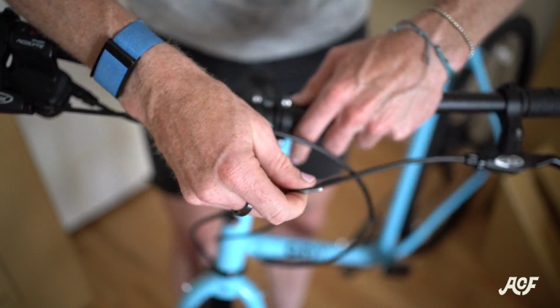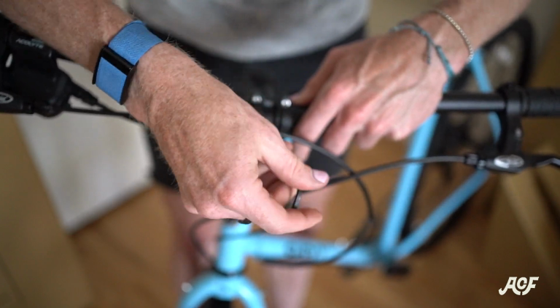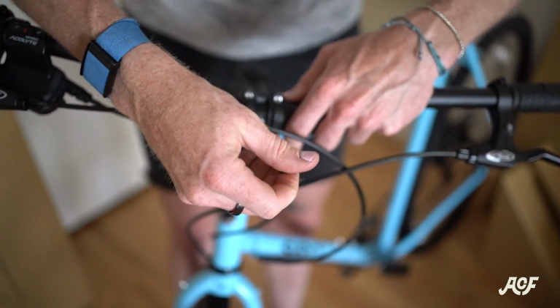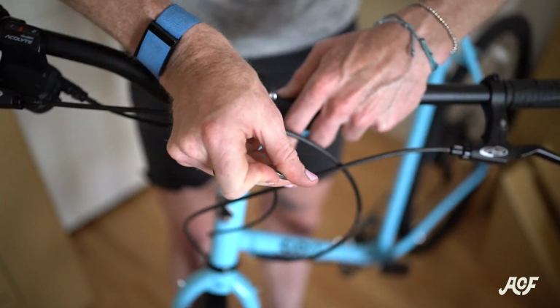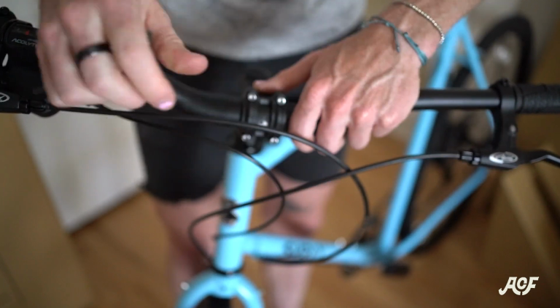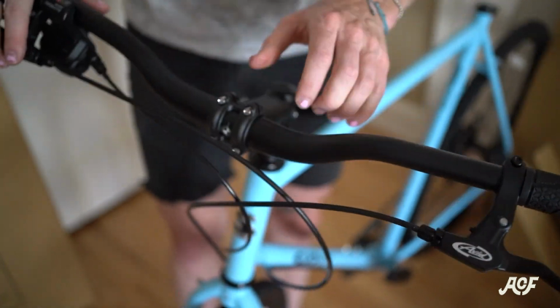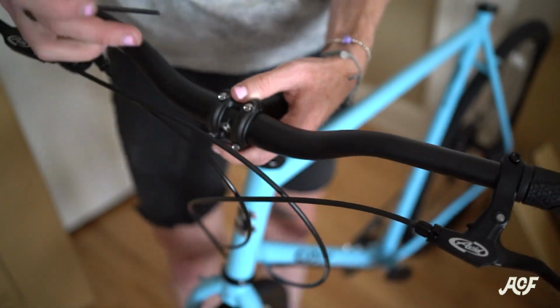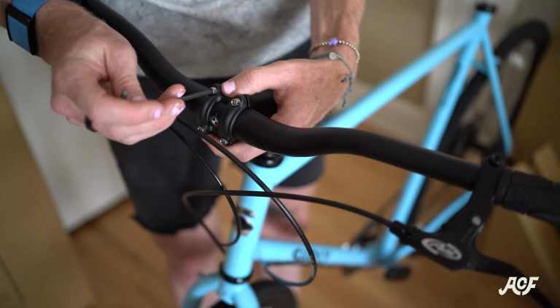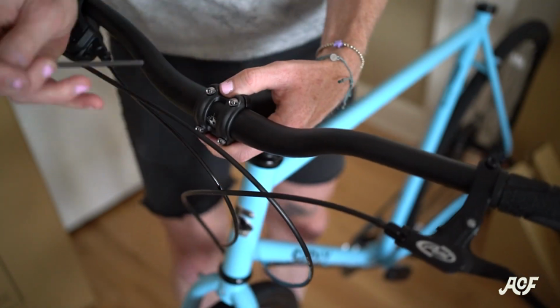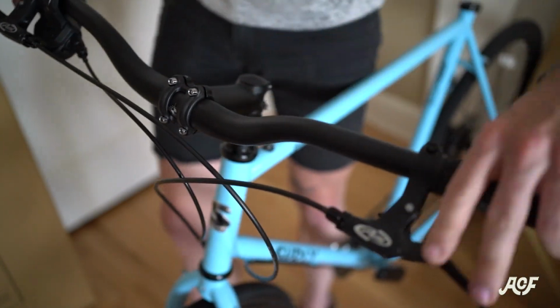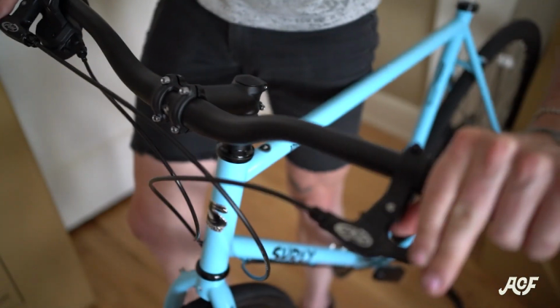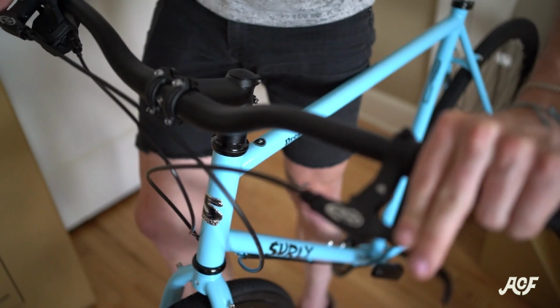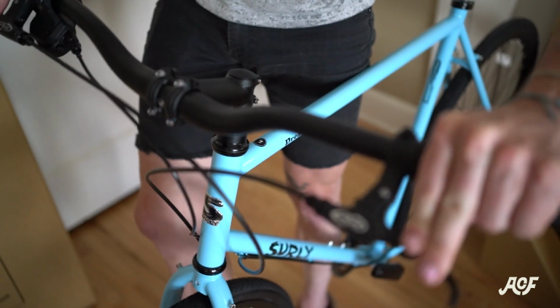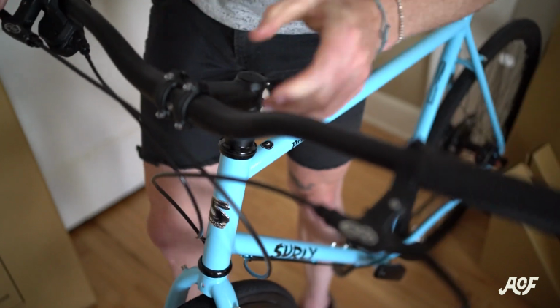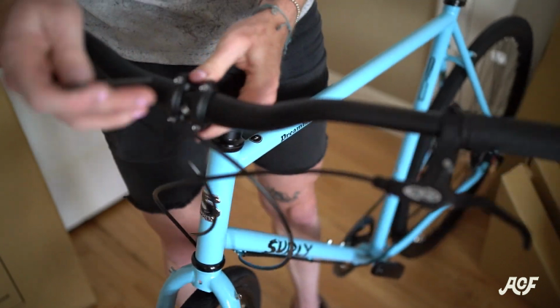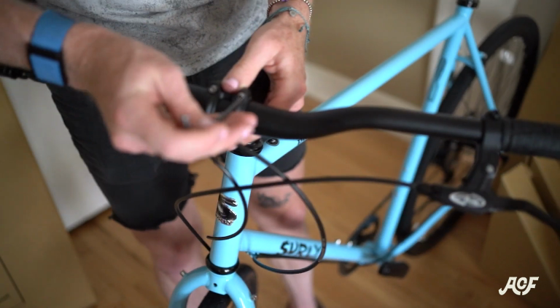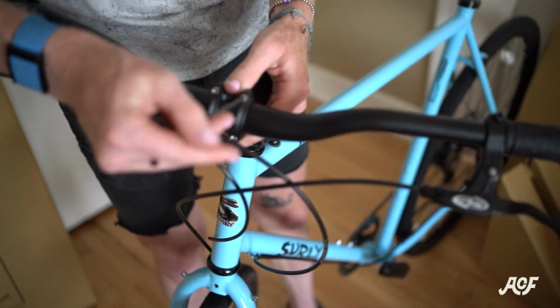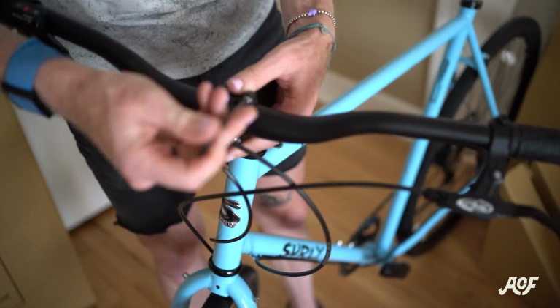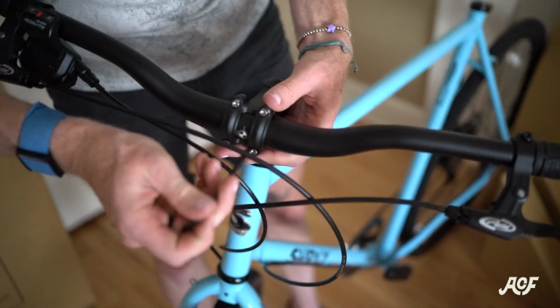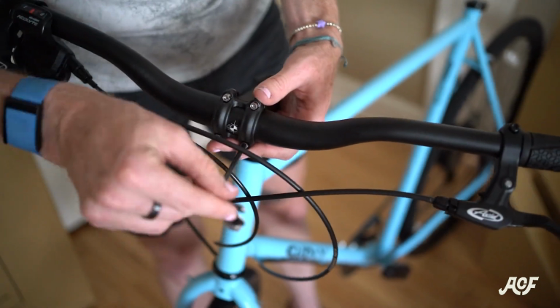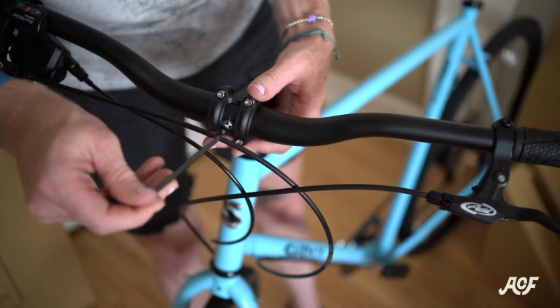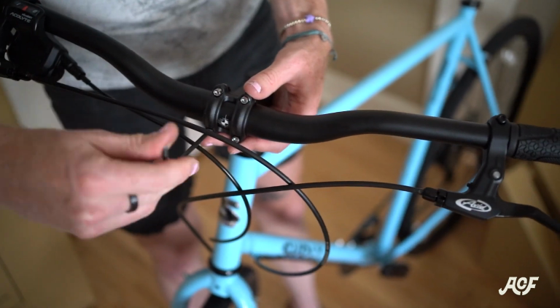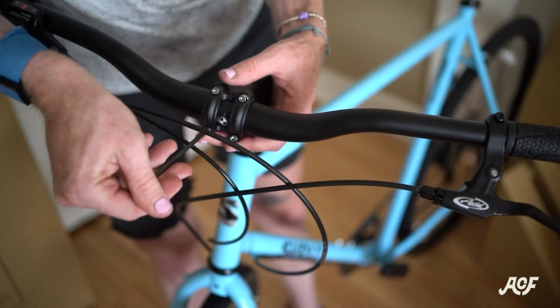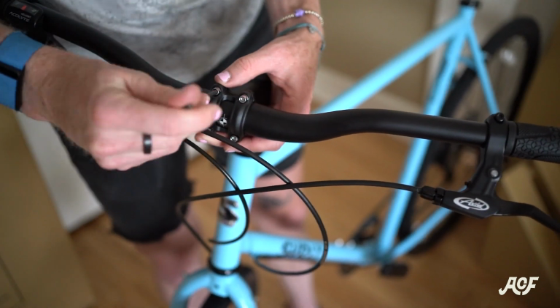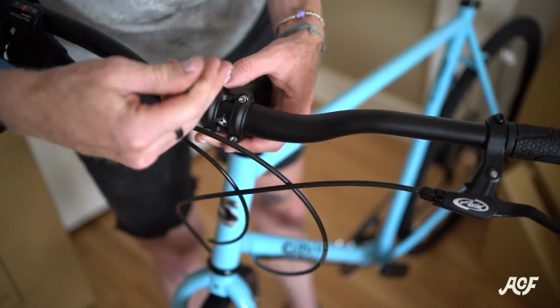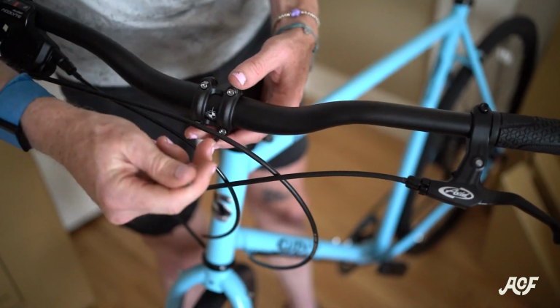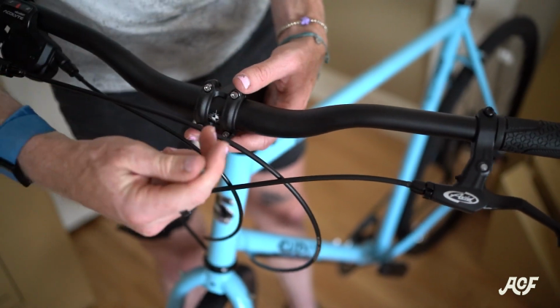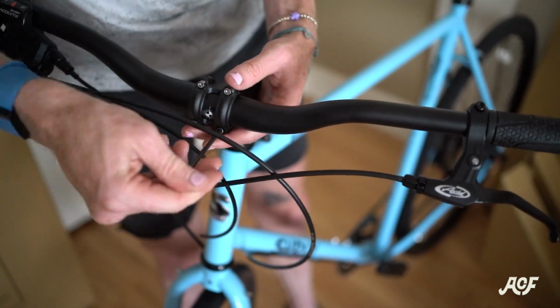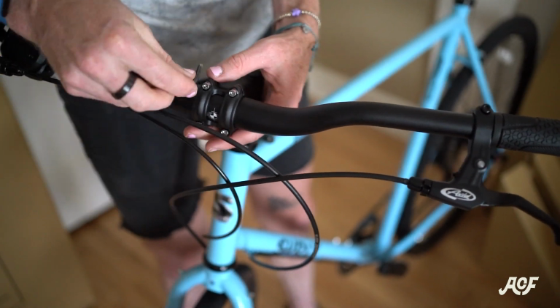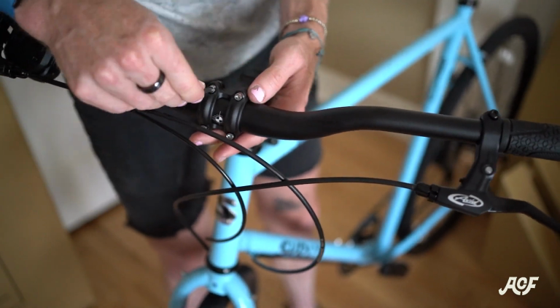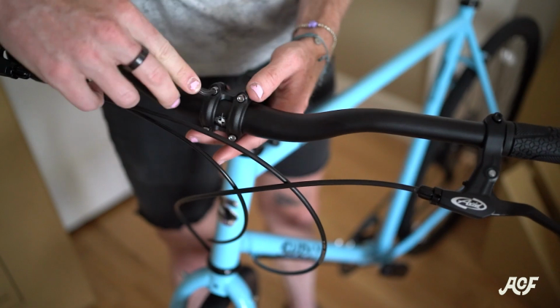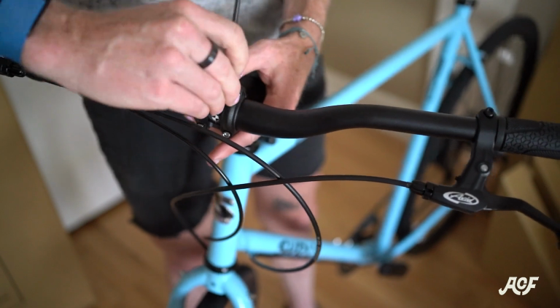Stem bolts should be torqued to 5Nm. If you don't have a torque wrench or don't feel confident about the torque, make sure you stop by your local bike shop — they should be able to help.